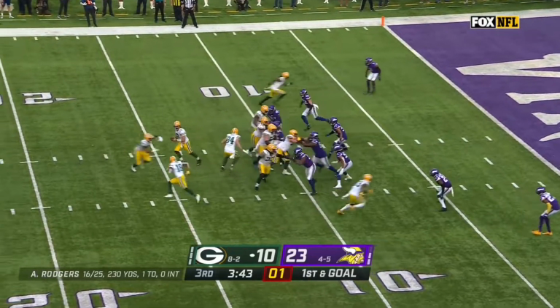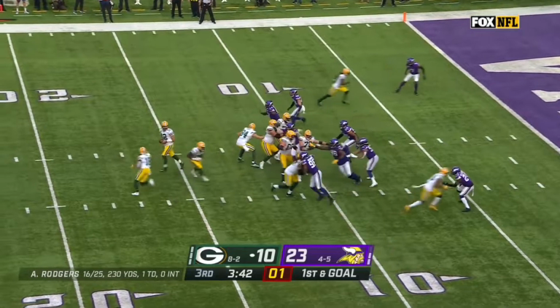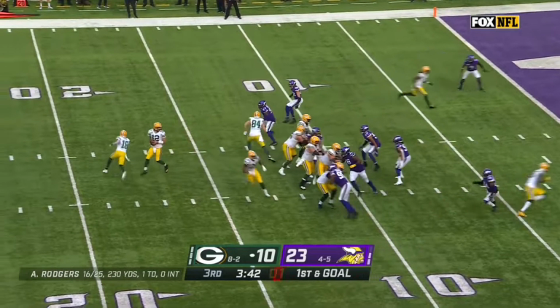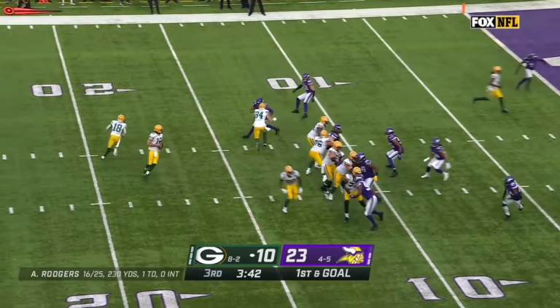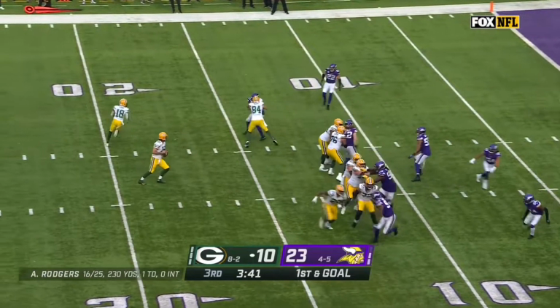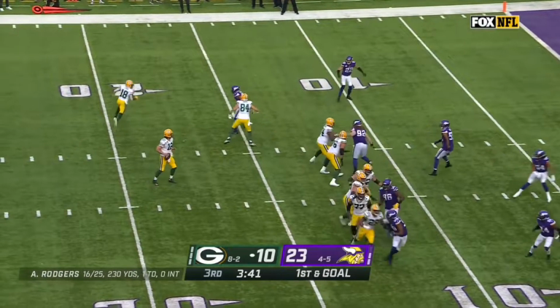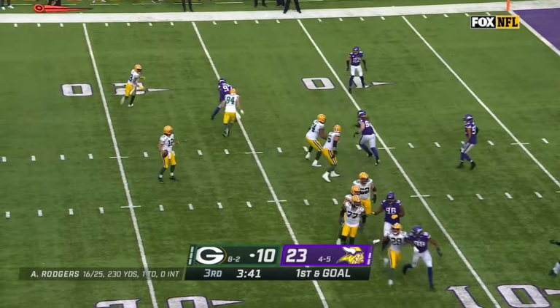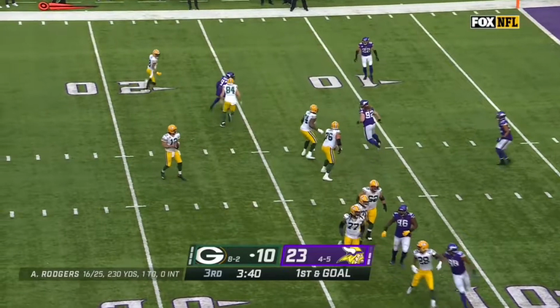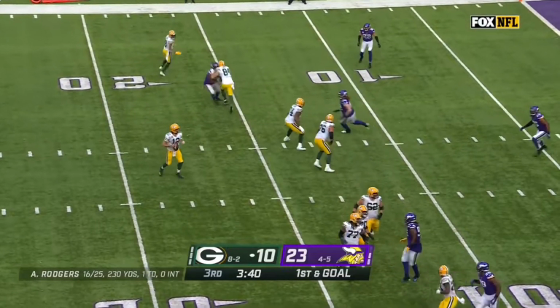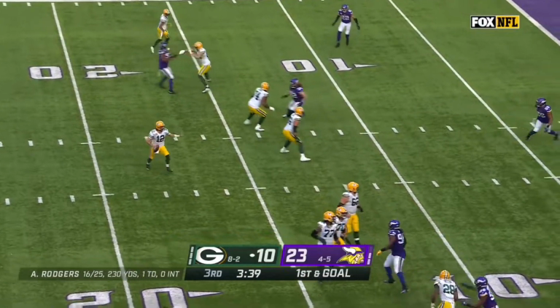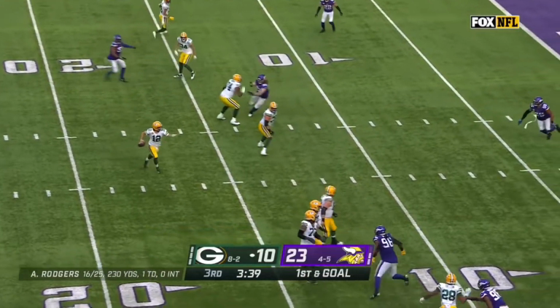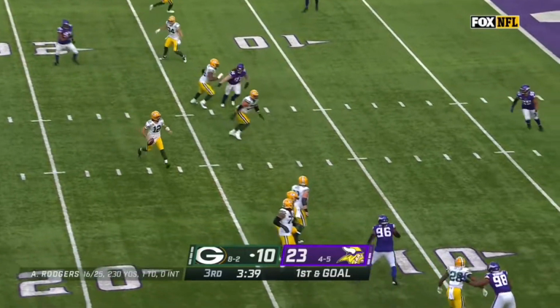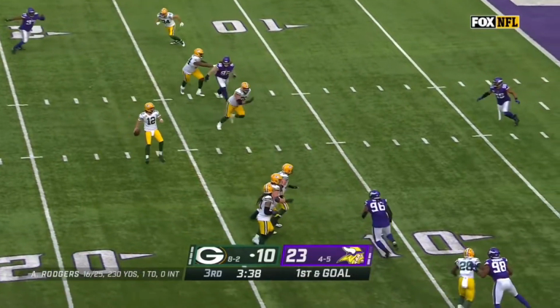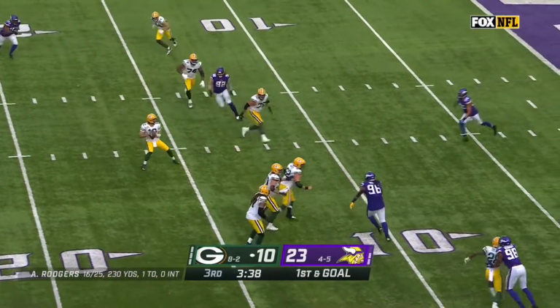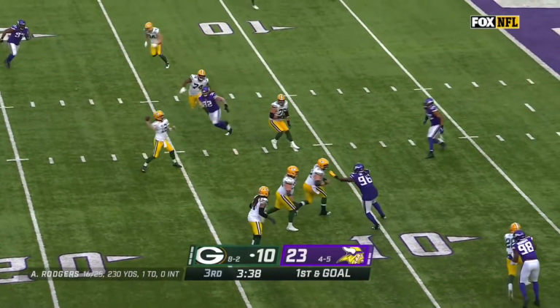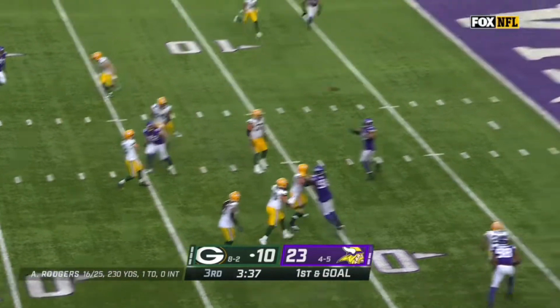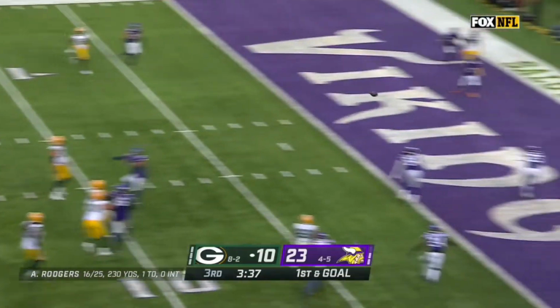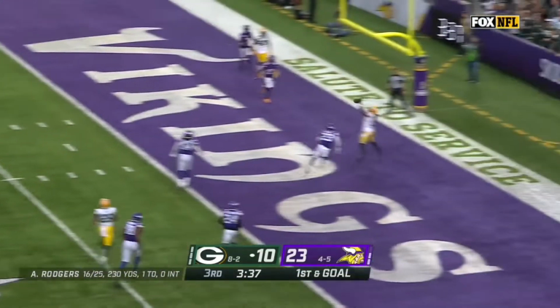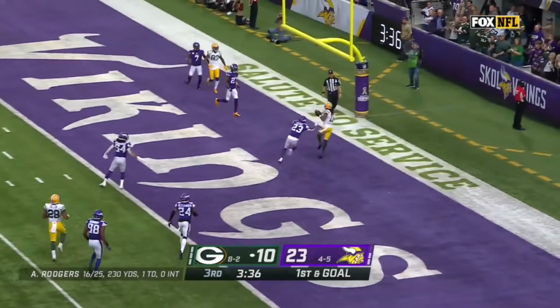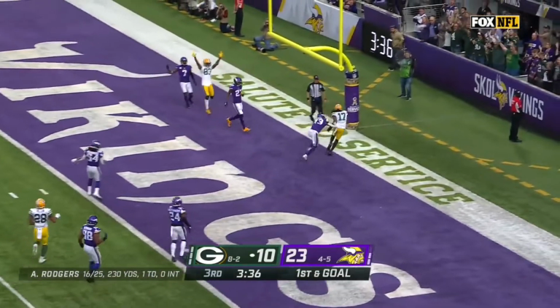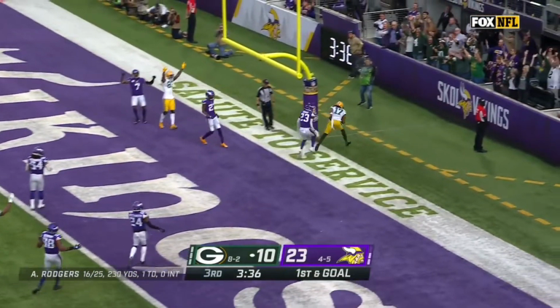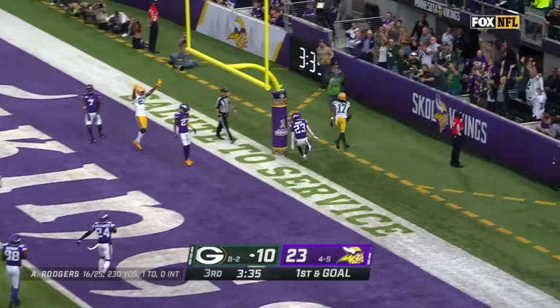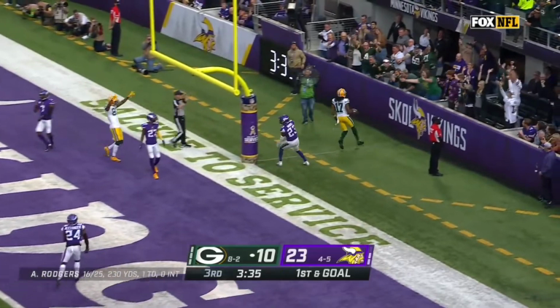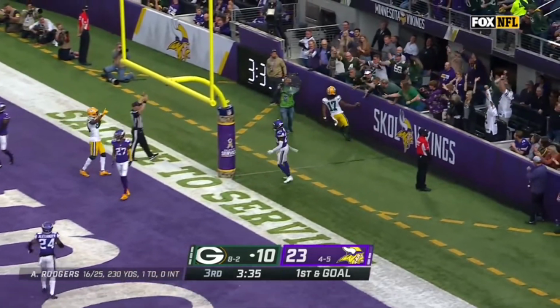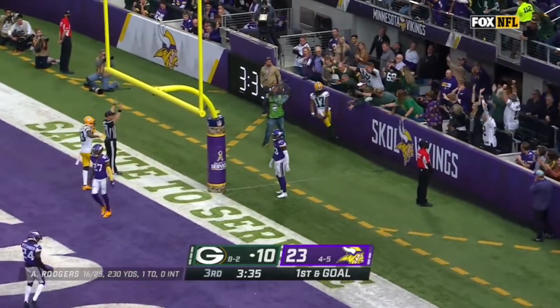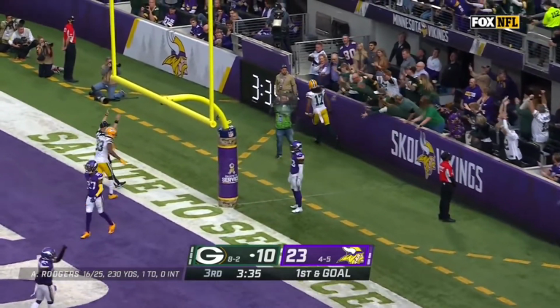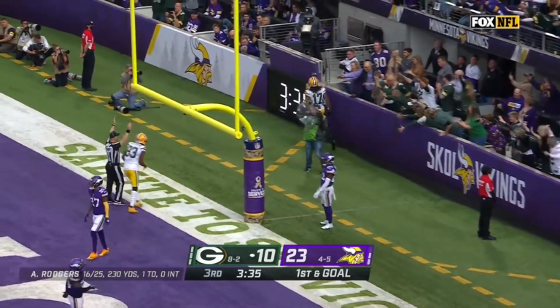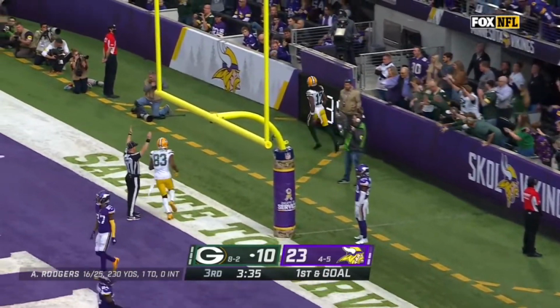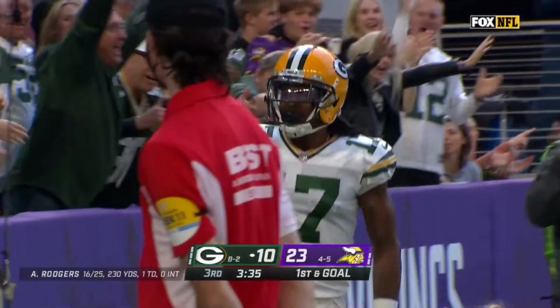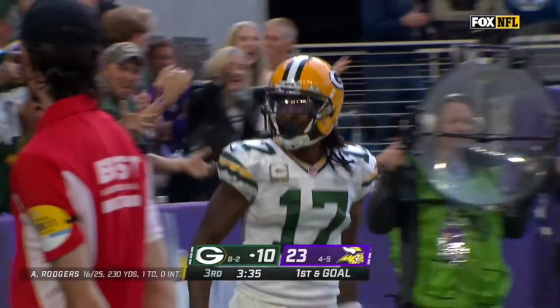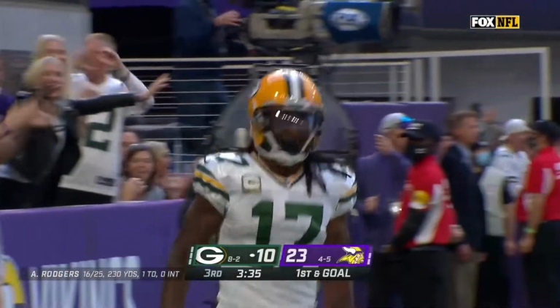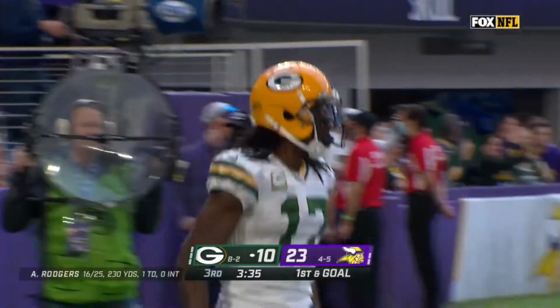First and goal. Rogers all day — can't find anyone. Loads up and fires. Caught for the touchdown — Davante Adams for Green Bay.